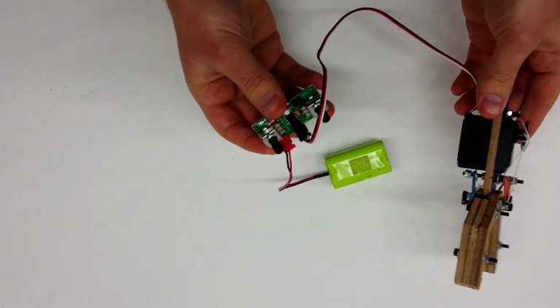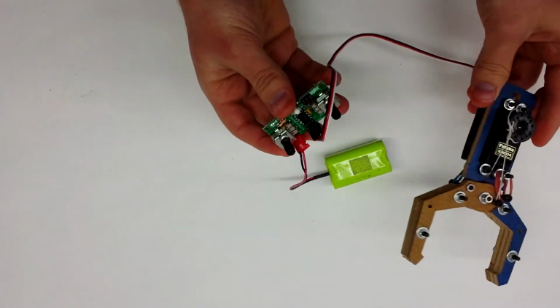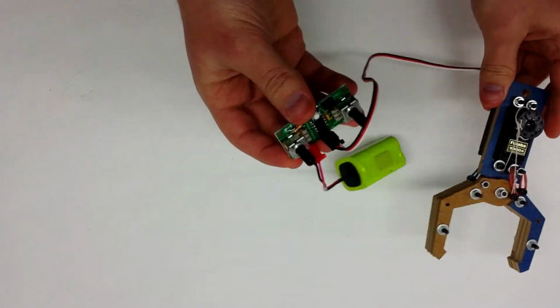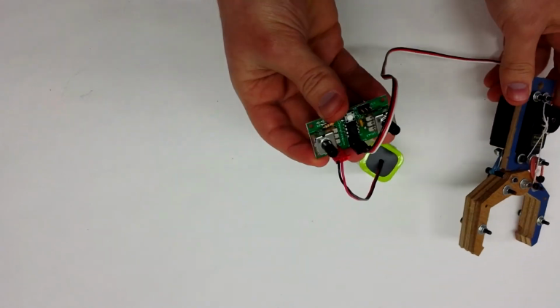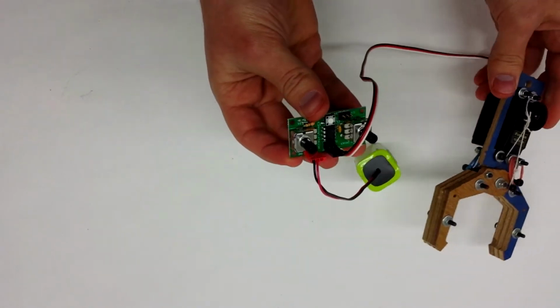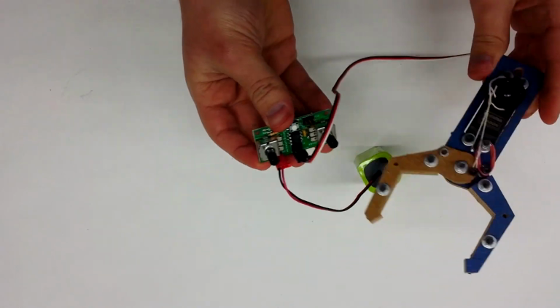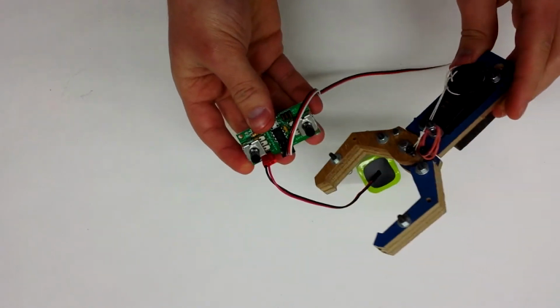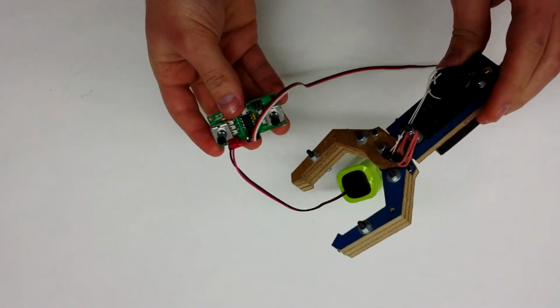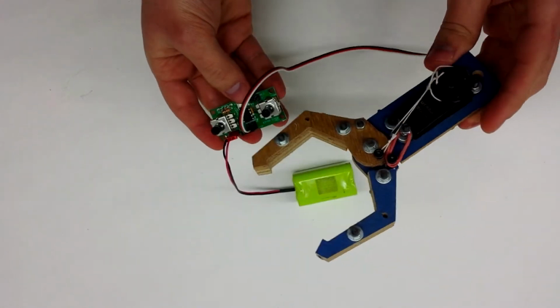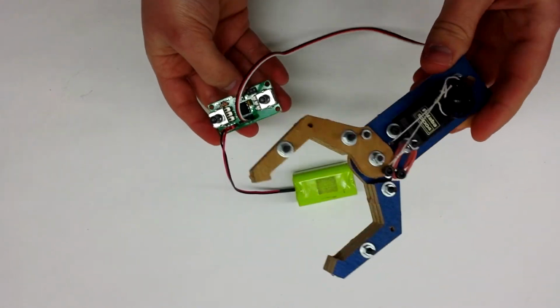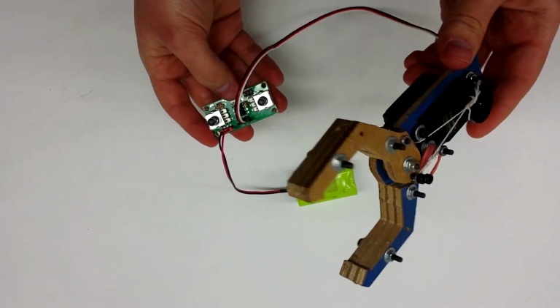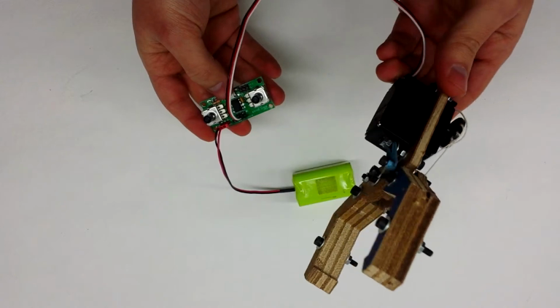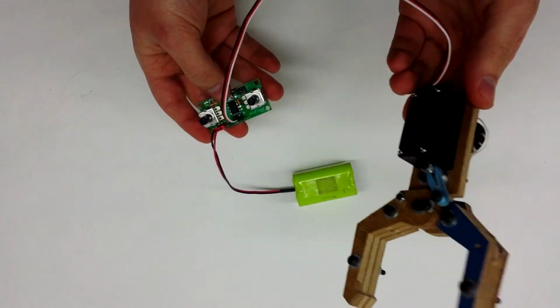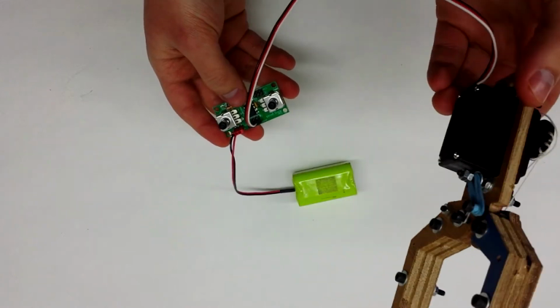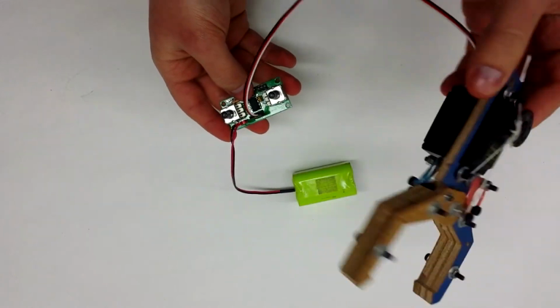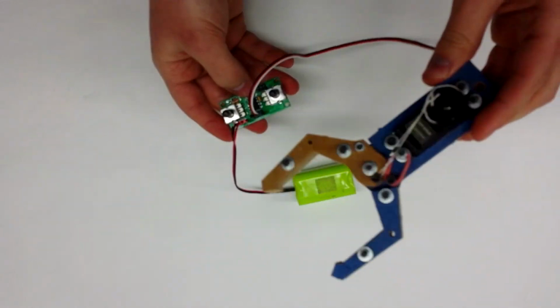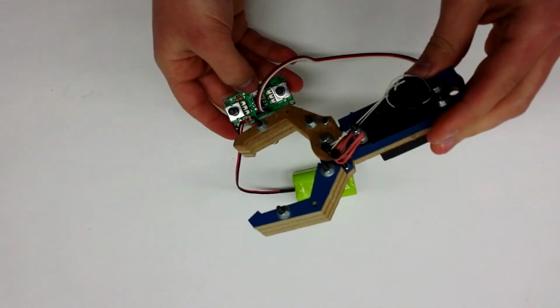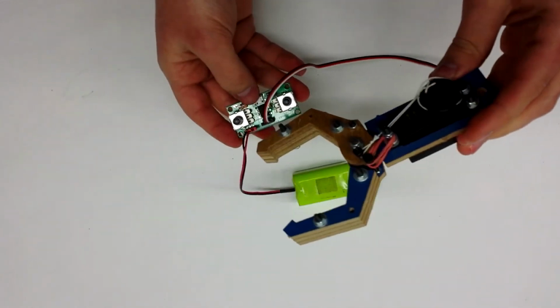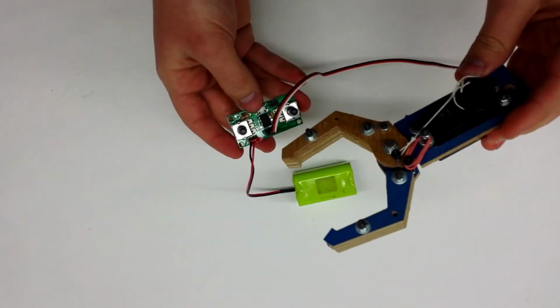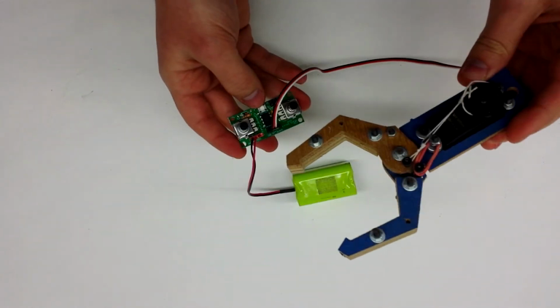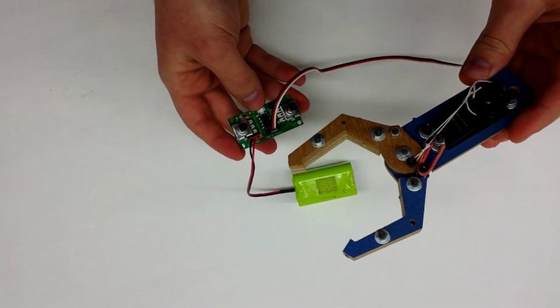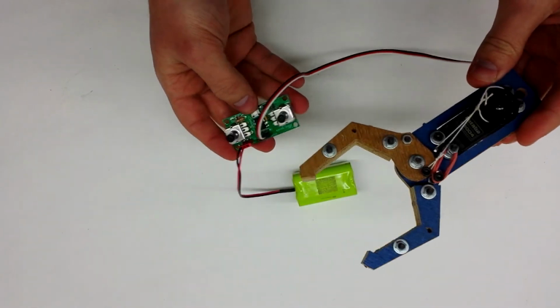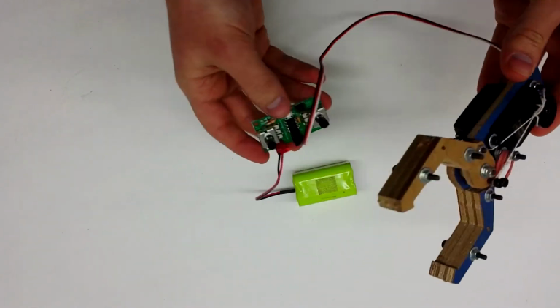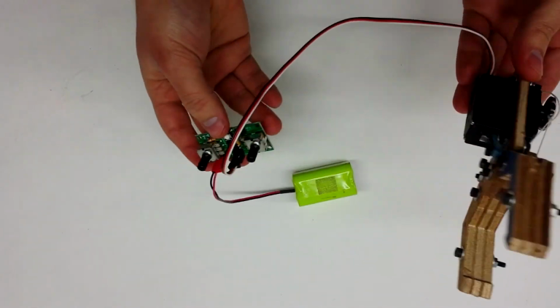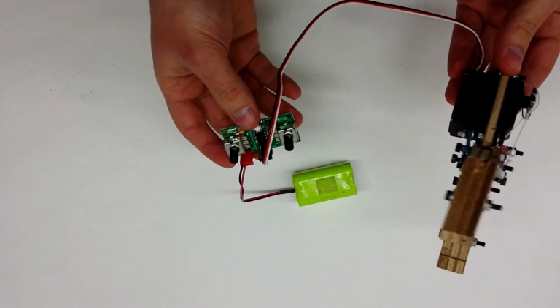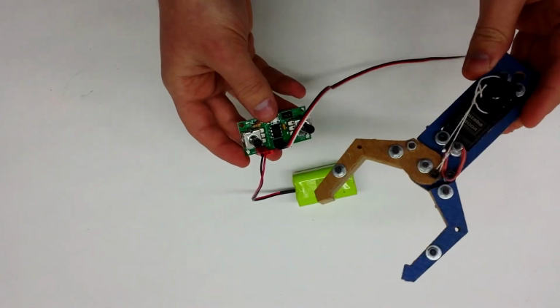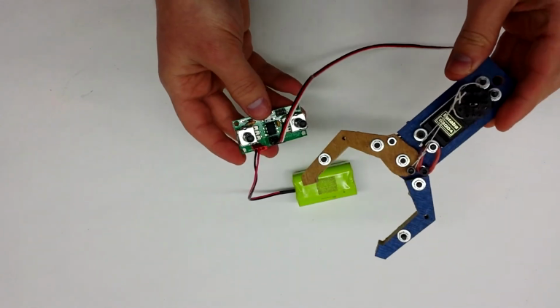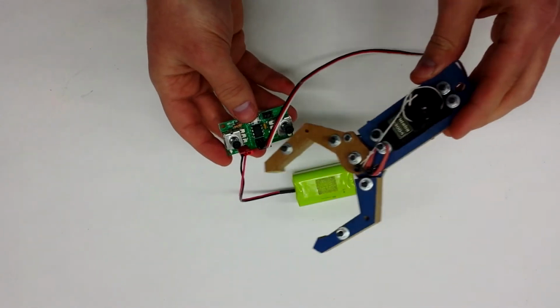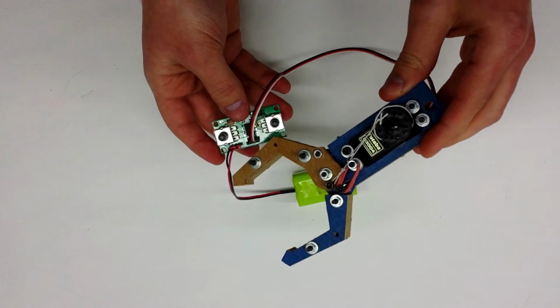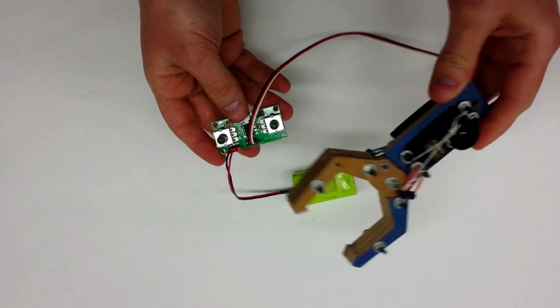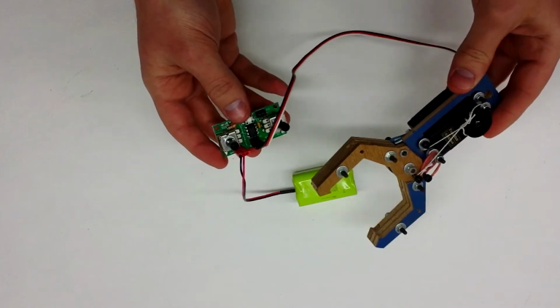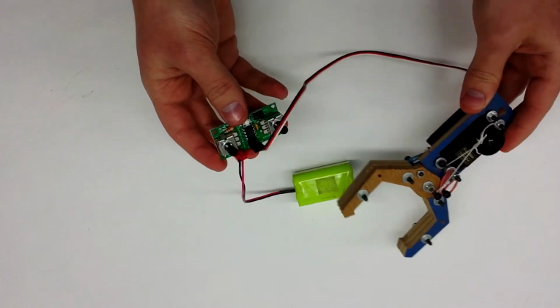You could also use this — instead of controlling just two positions of a single servo motor, you could use it to control two regular servo motors. So let me show you that.